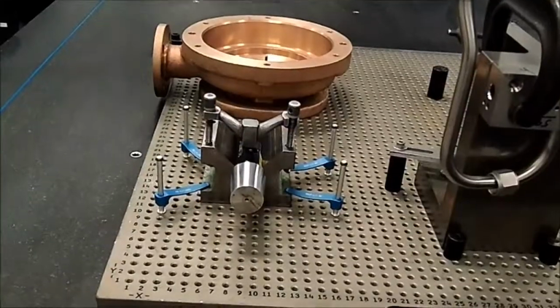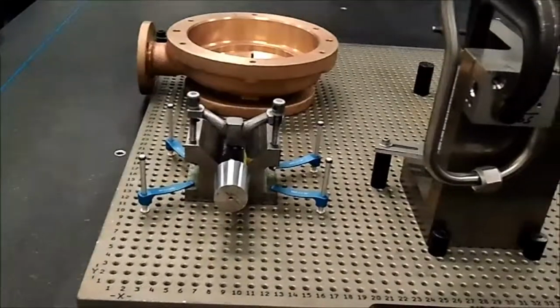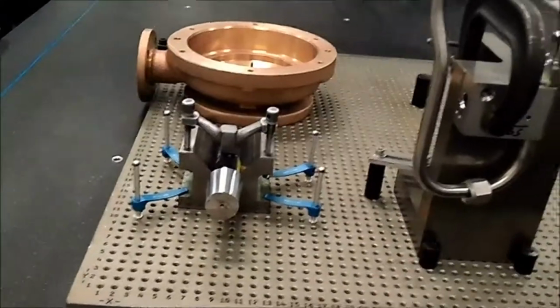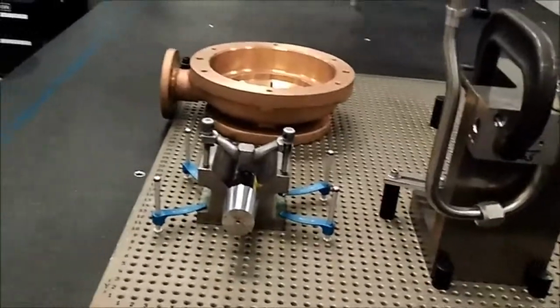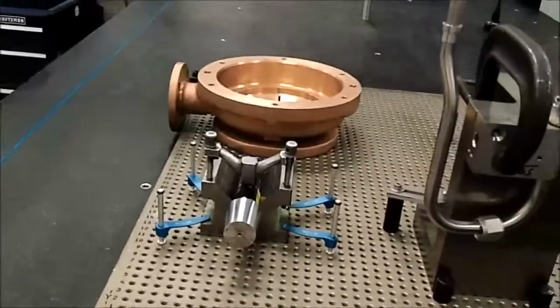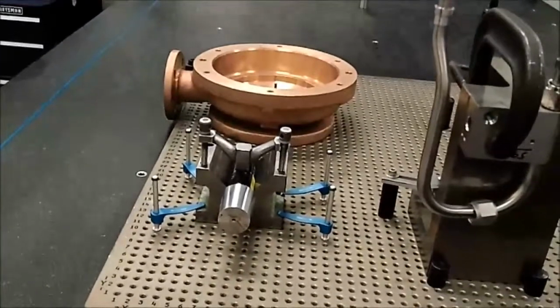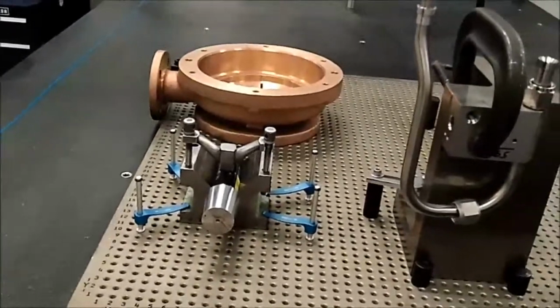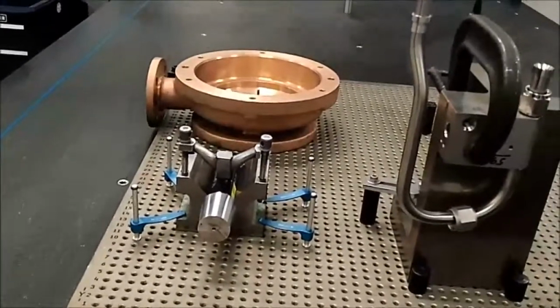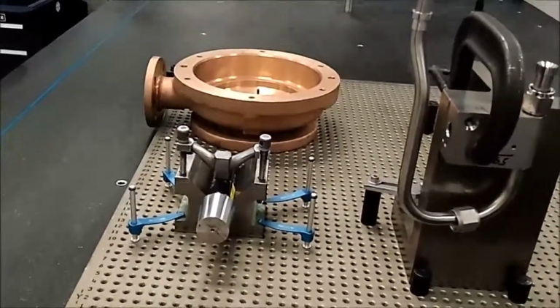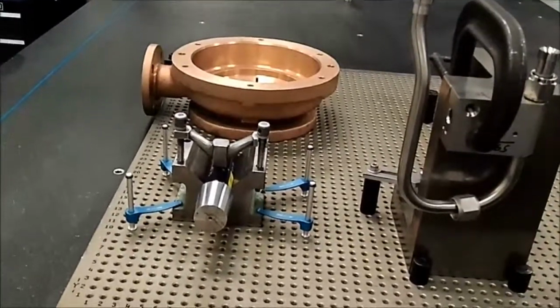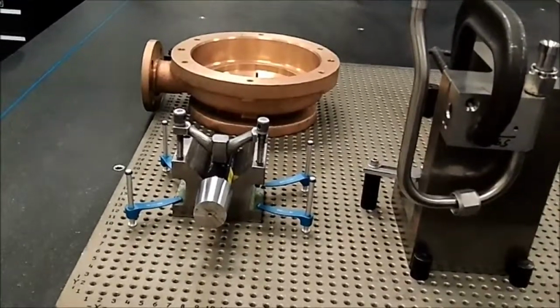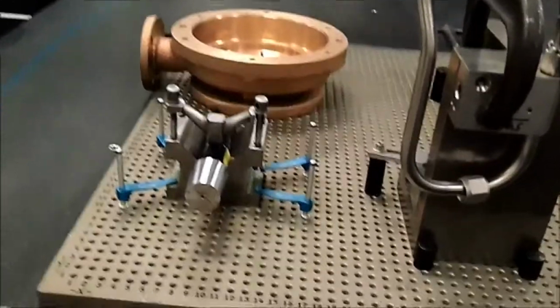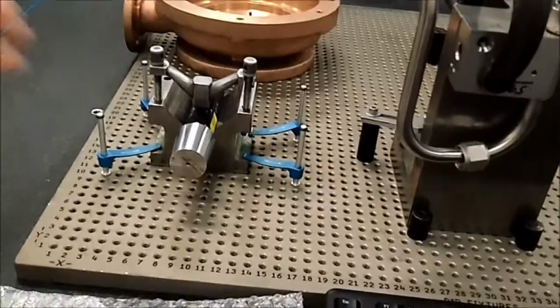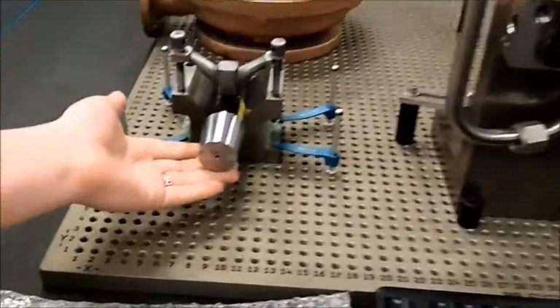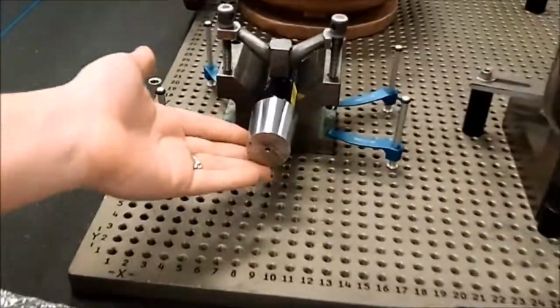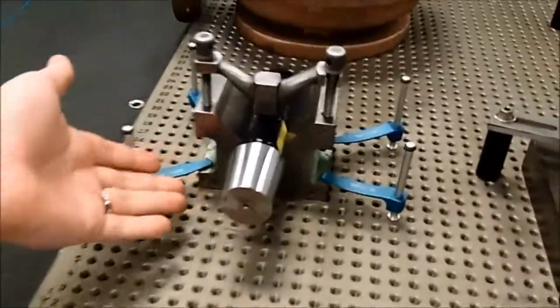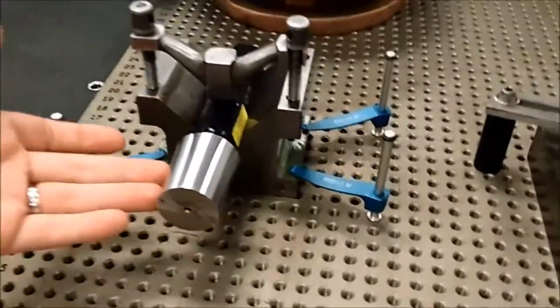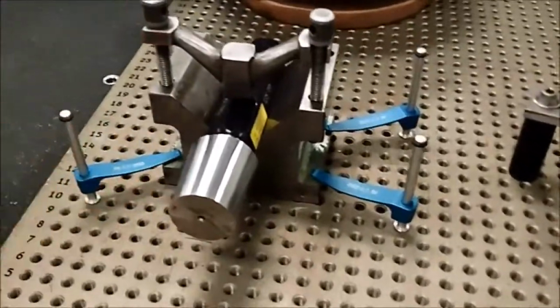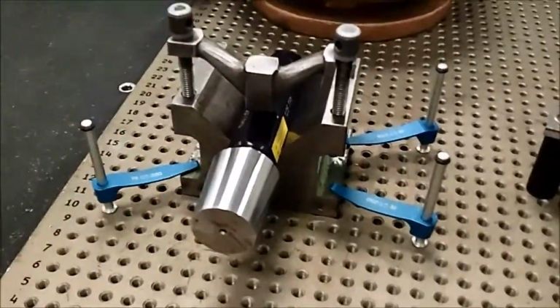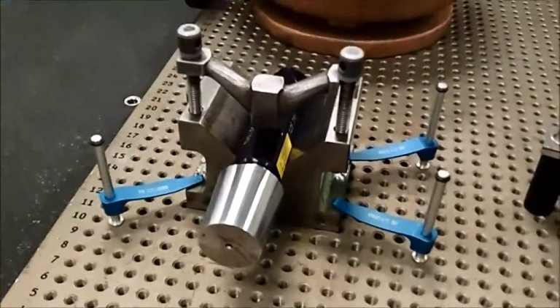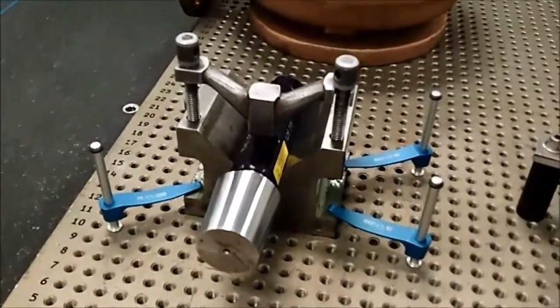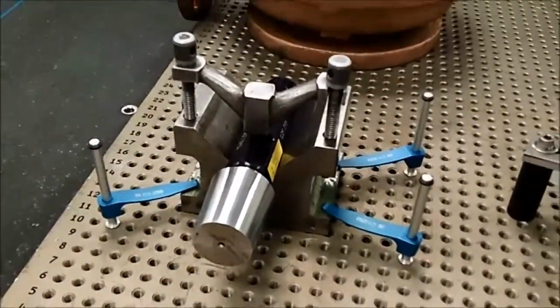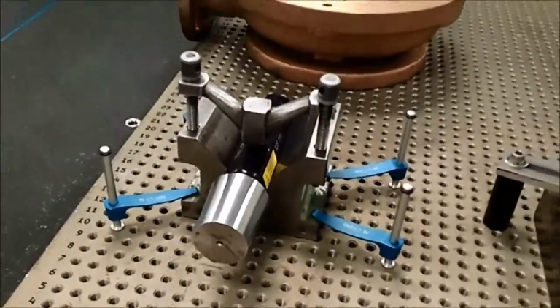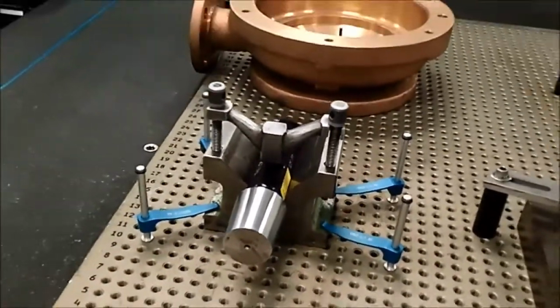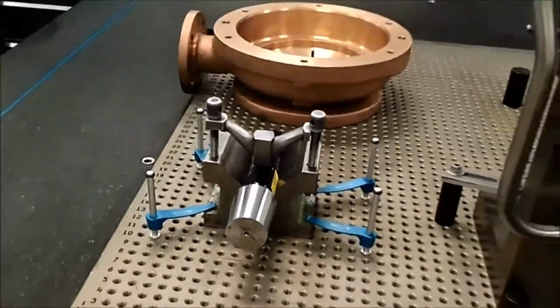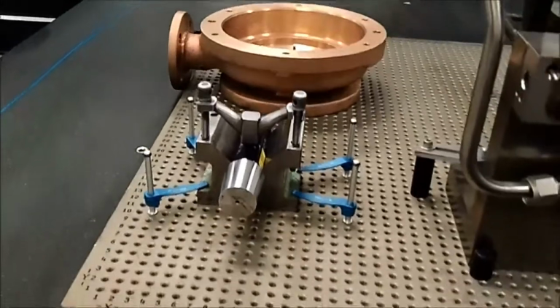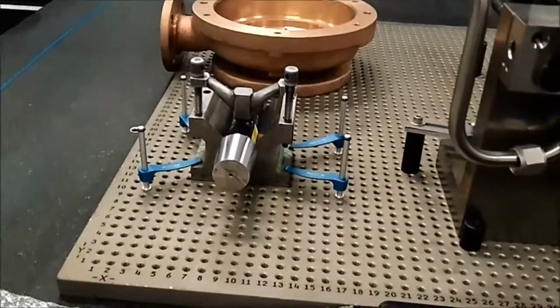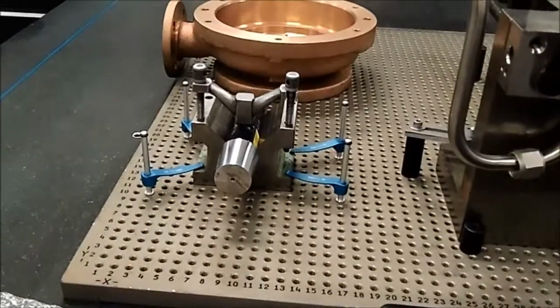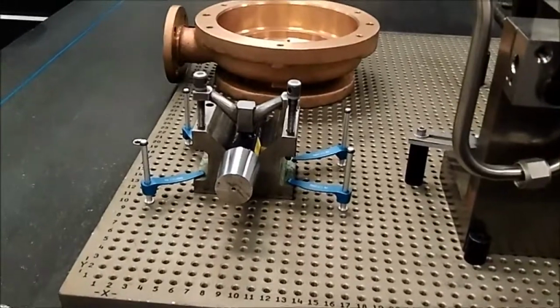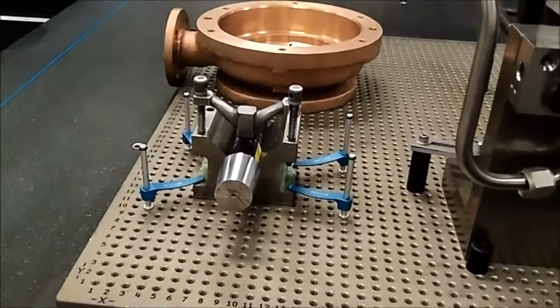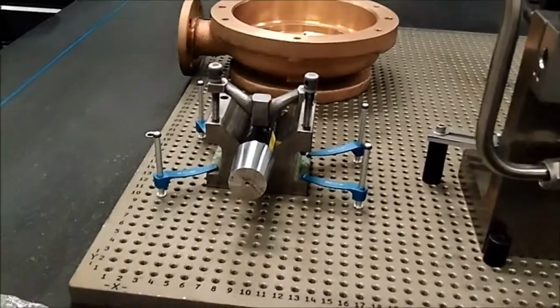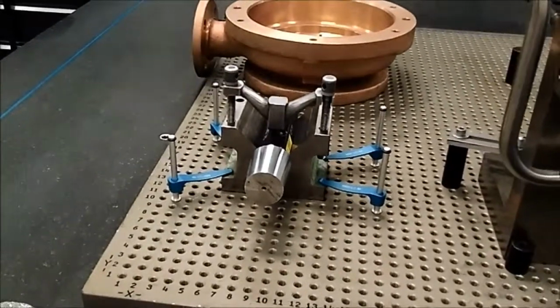With our CMM we have a variety of parts that we check. Right here is our taper gauge and we check this against our SH impellers and our SH rotor shafts to make sure that the taper lock fit is correct.